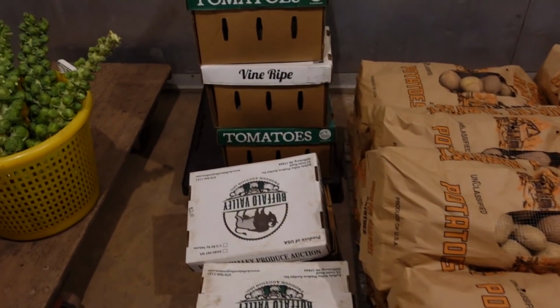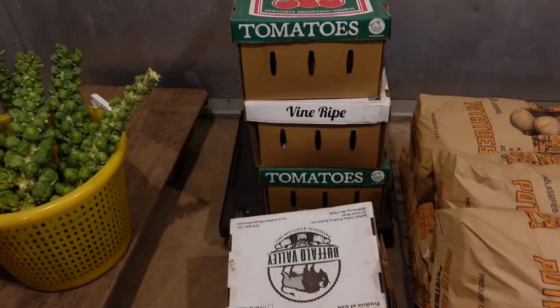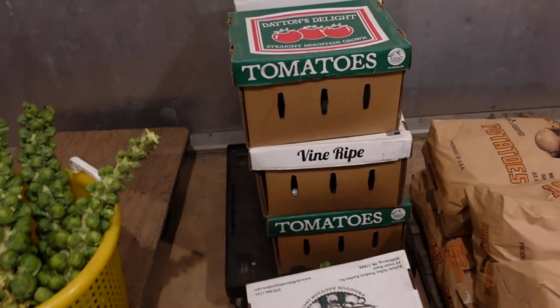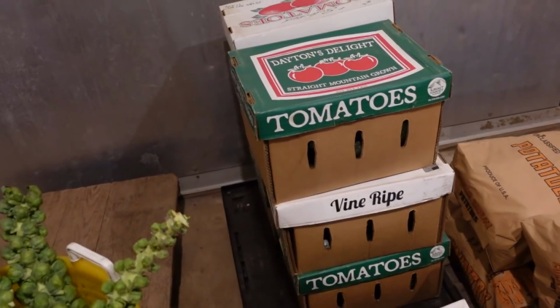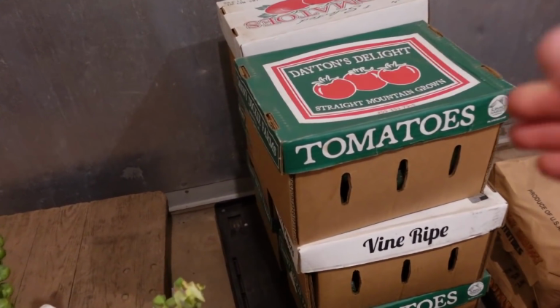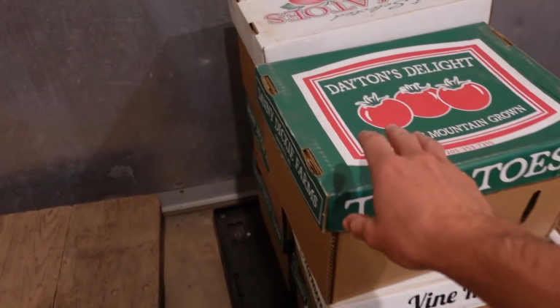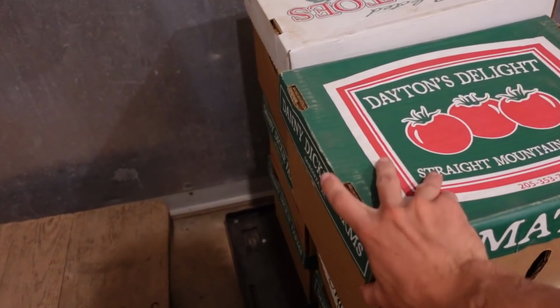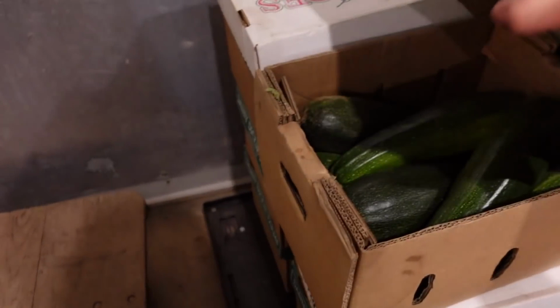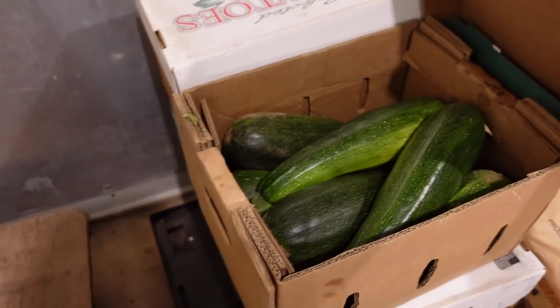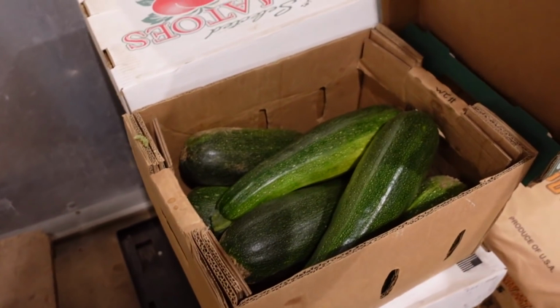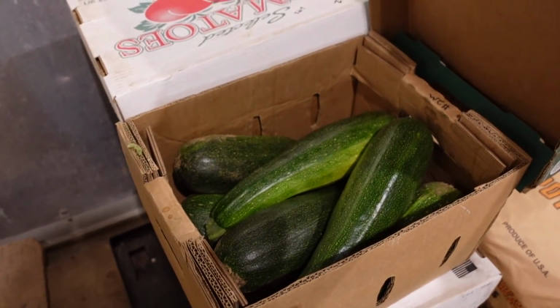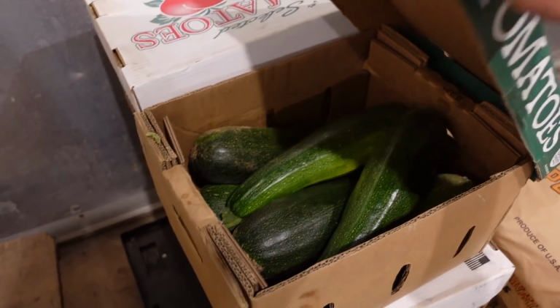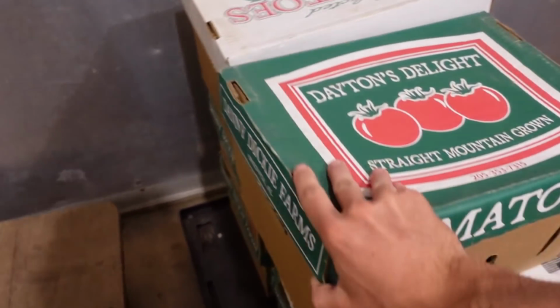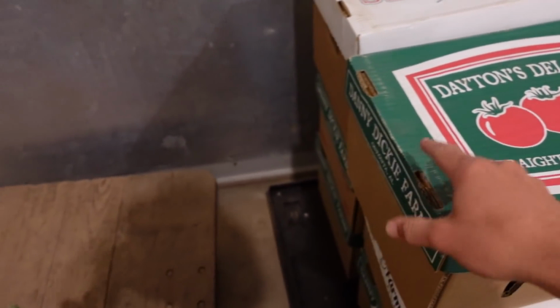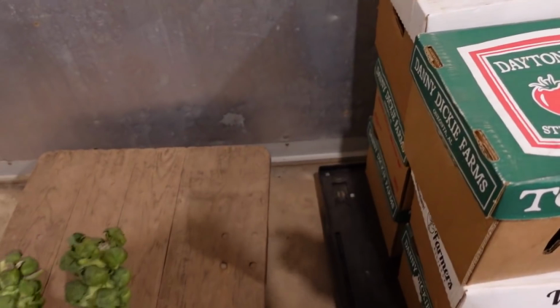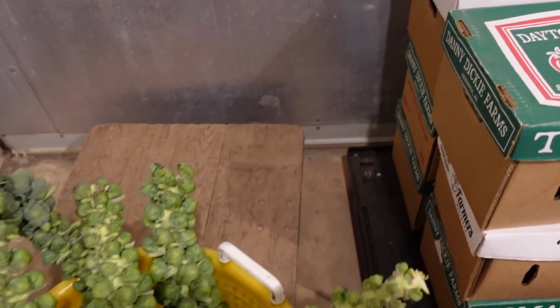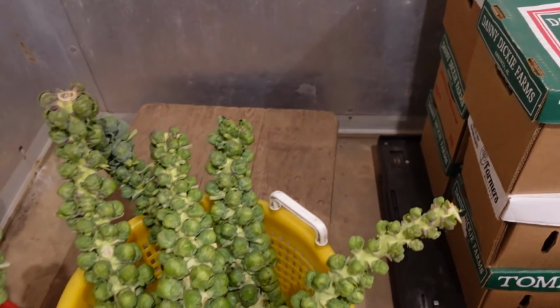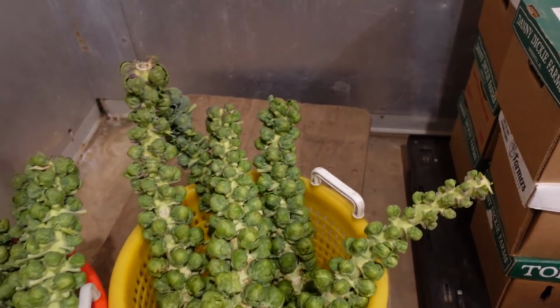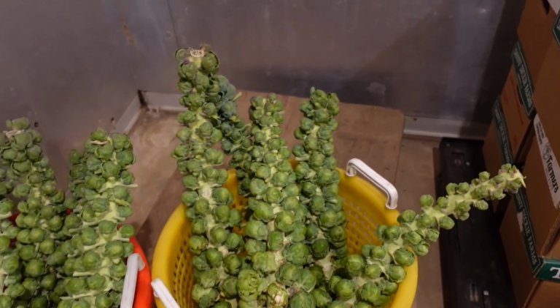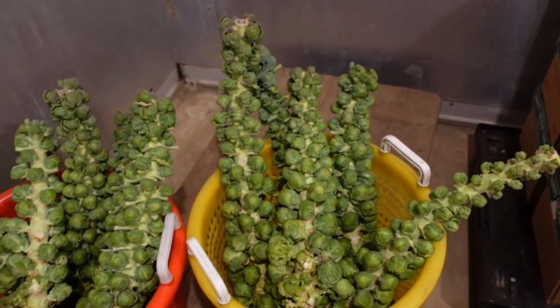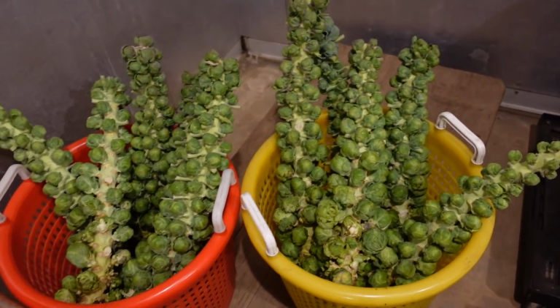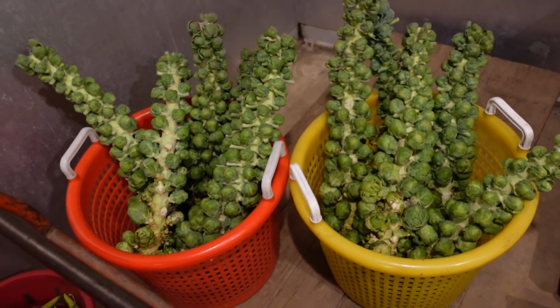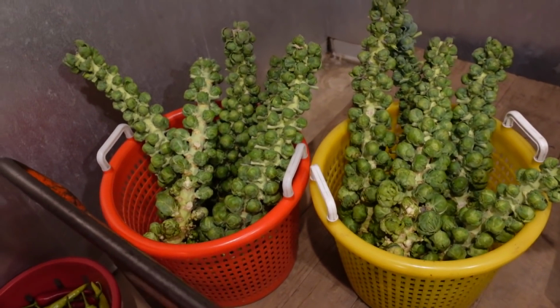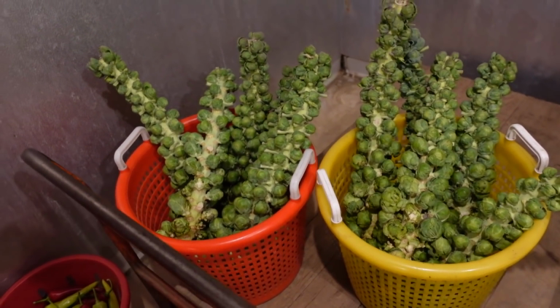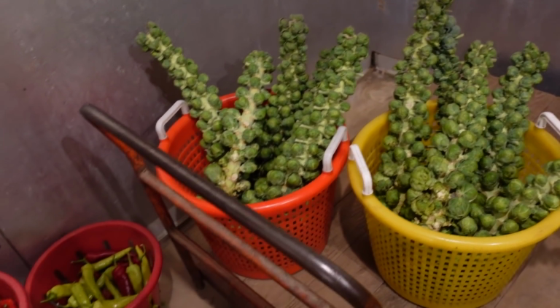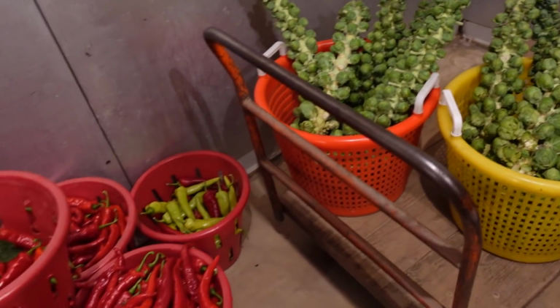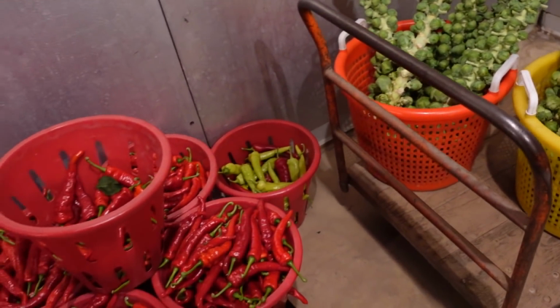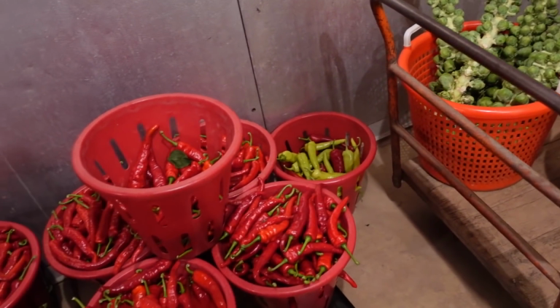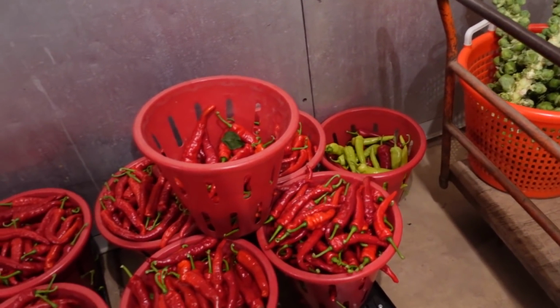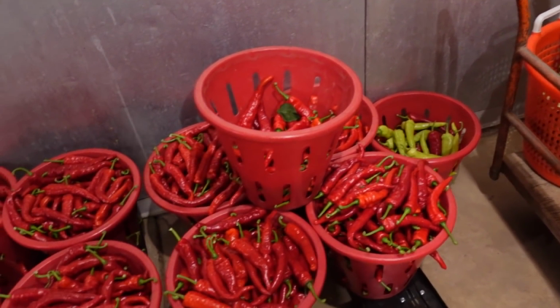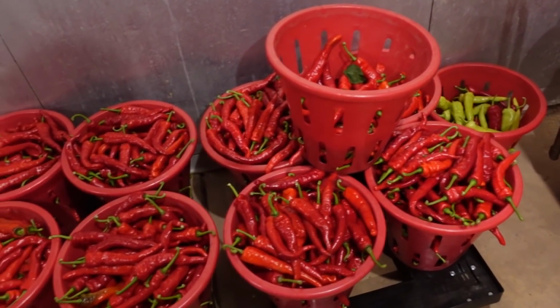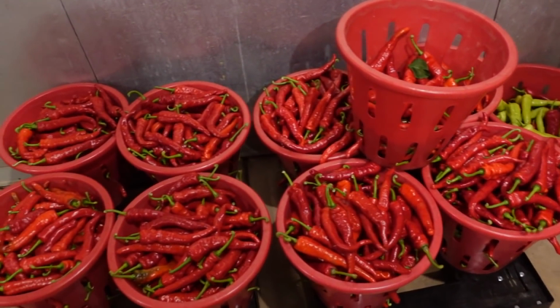In these boxes here is some zucchini — still beautiful for this time of year. Then we have some brussel sprouts, and actually this is one of the last pickings, we might have one more time yet to pick. We have some red cayenne peppers here.